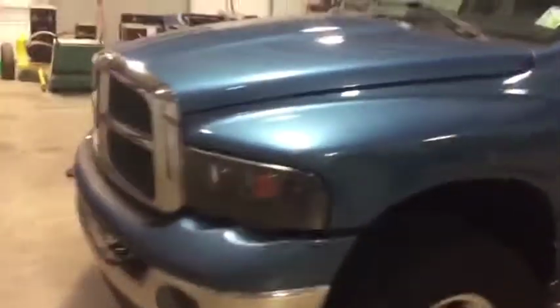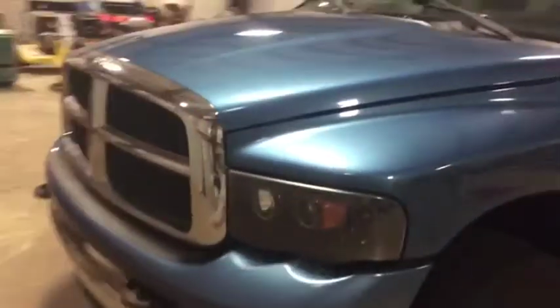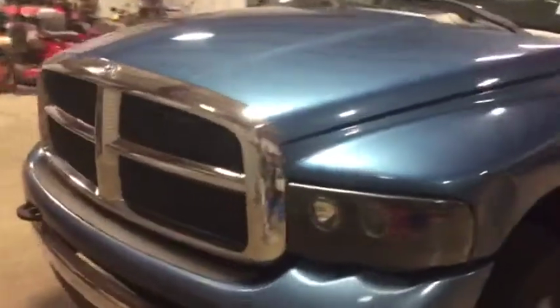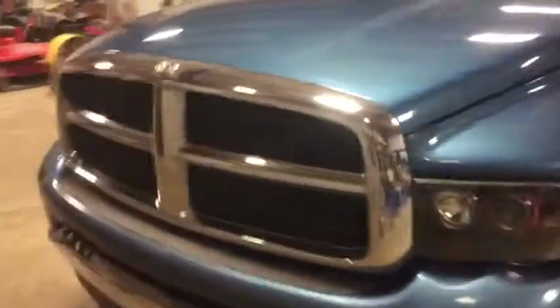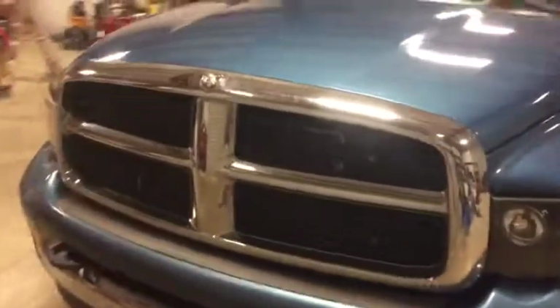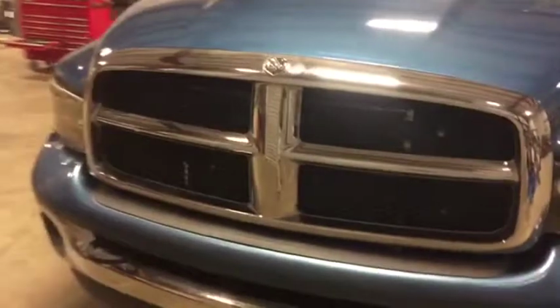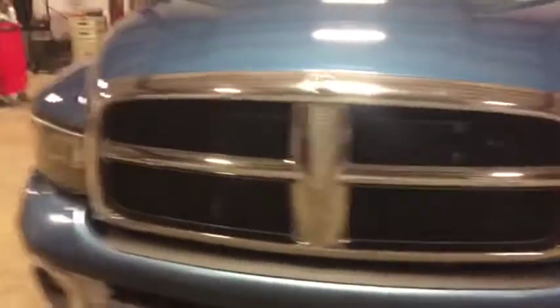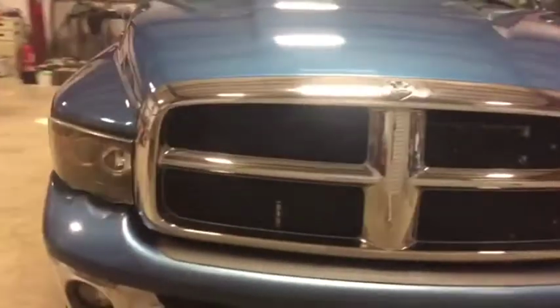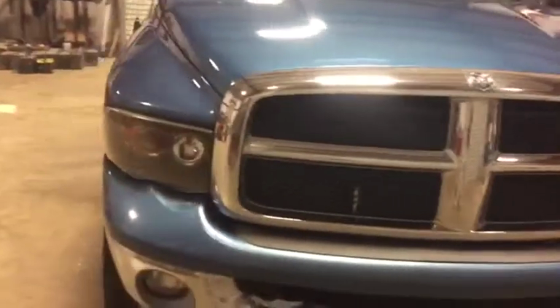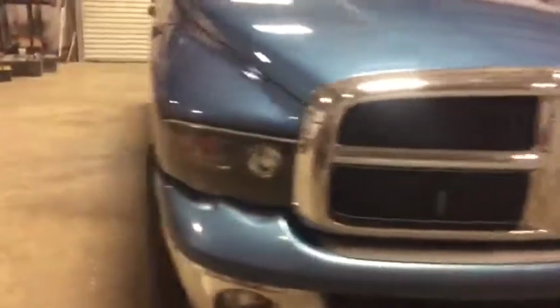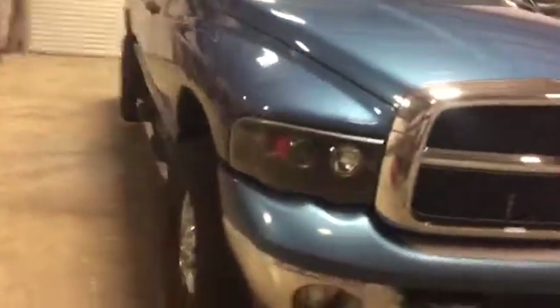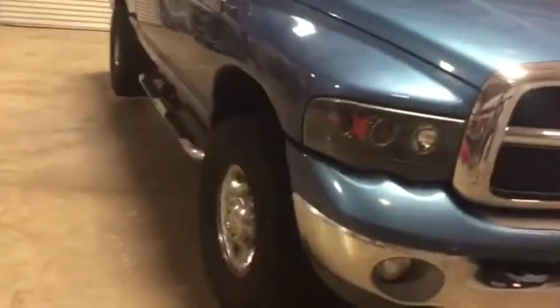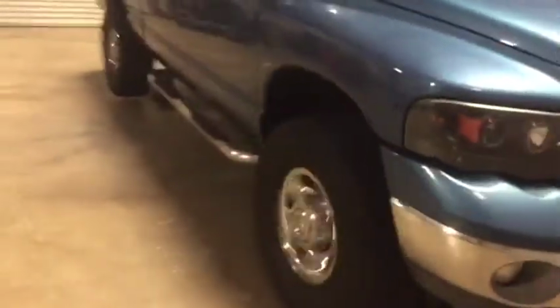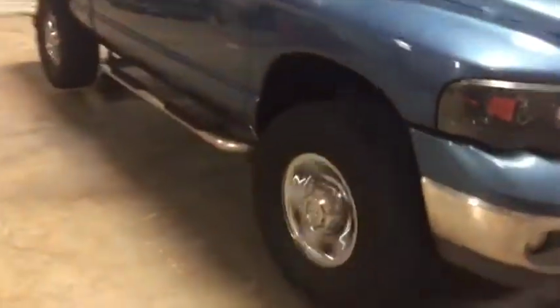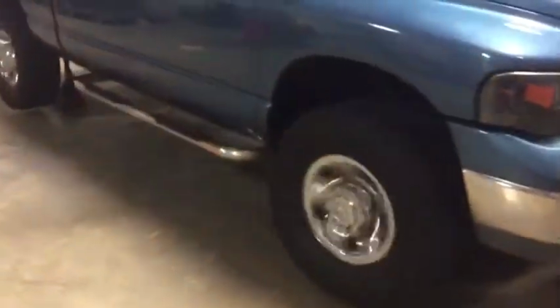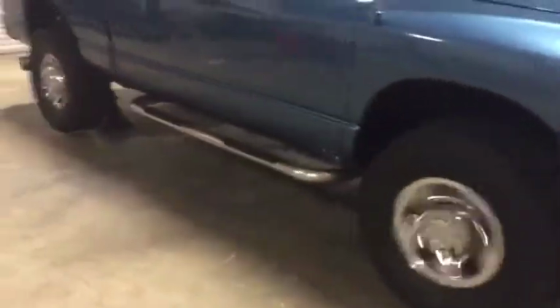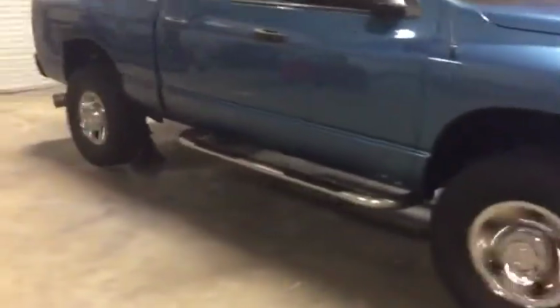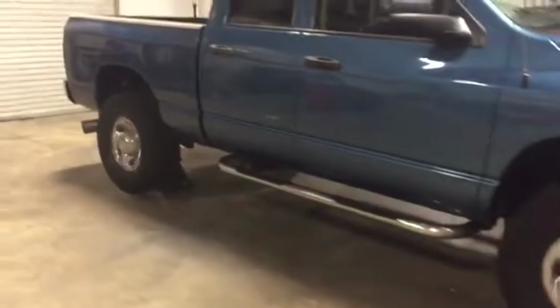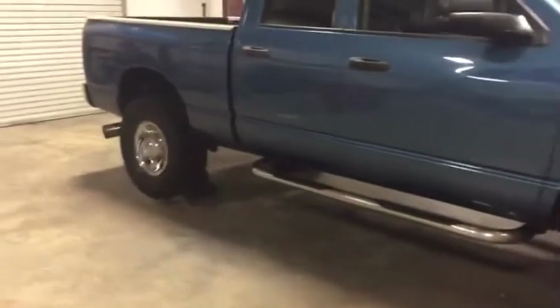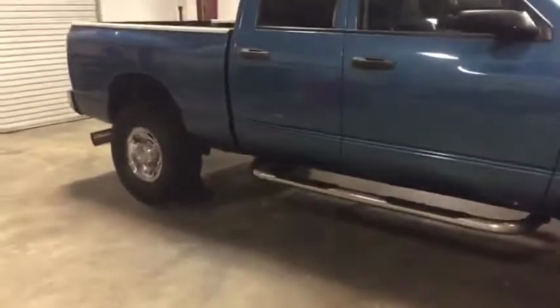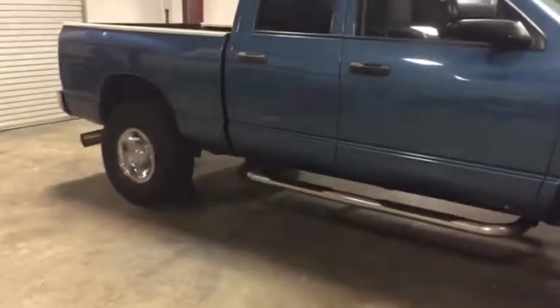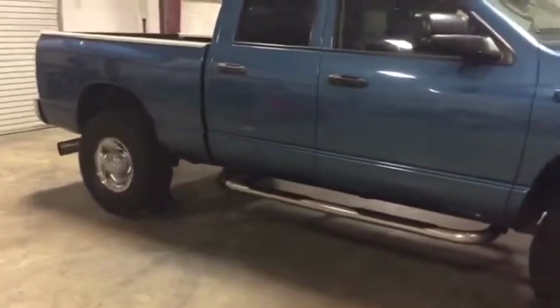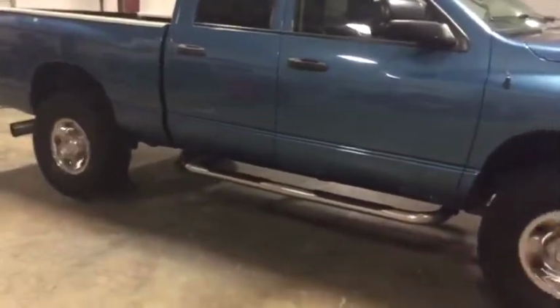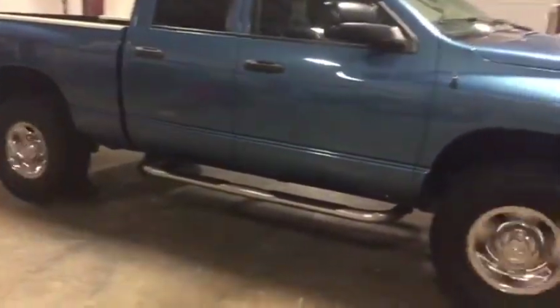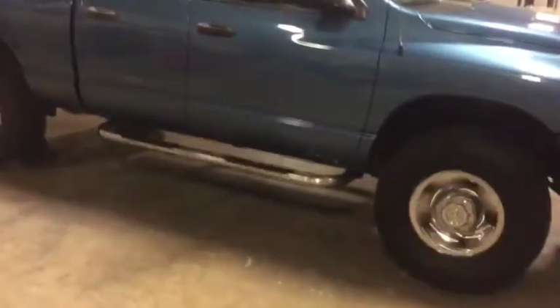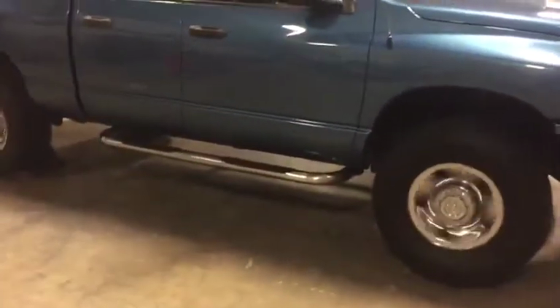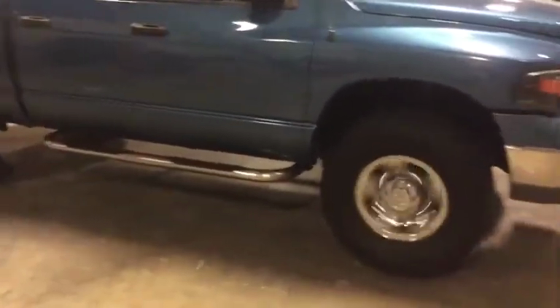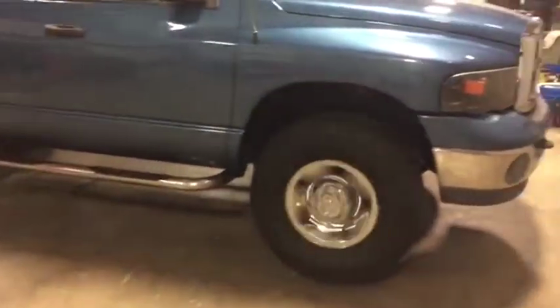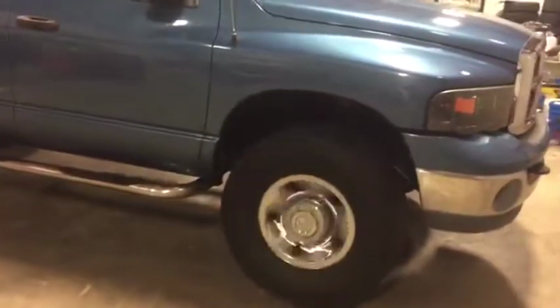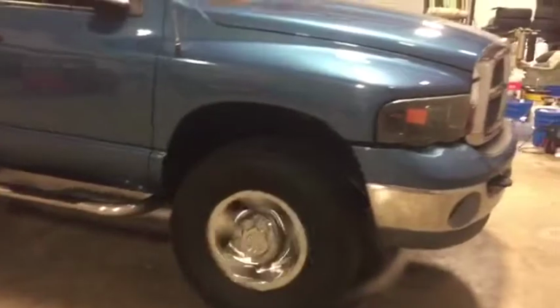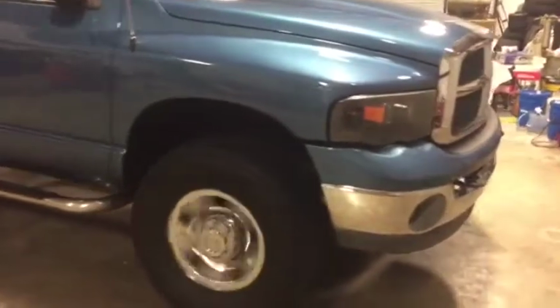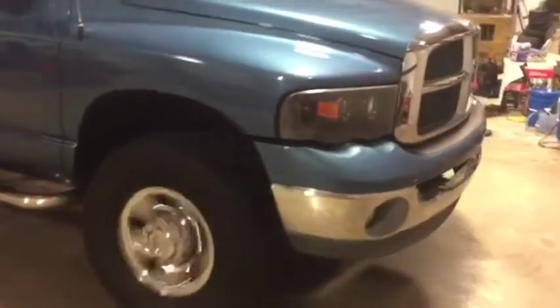This truck has got a lot of options. It has the twin turbos and the banked air high-ram intake on there. The four-wheel drive does work. As we talked about, the linkage is not there, so you have to buy a little bit of linkage, but we put it in there manually and it does seem to work as it's supposed to.